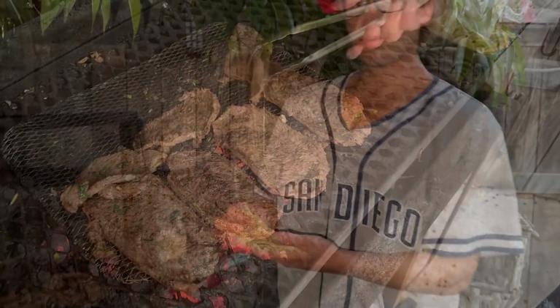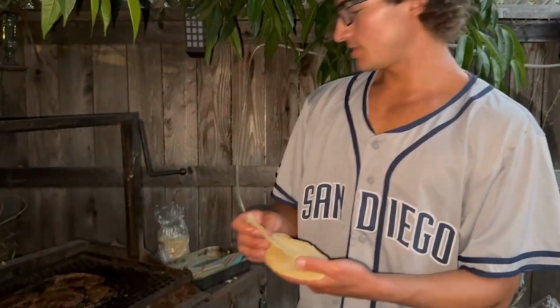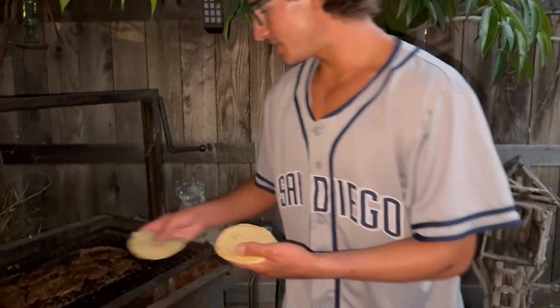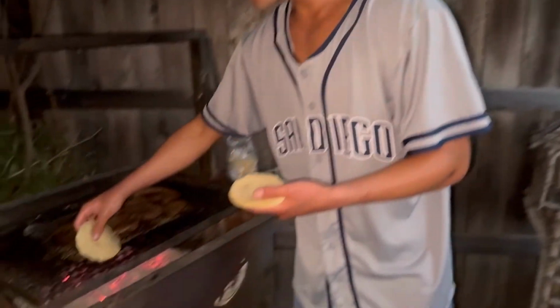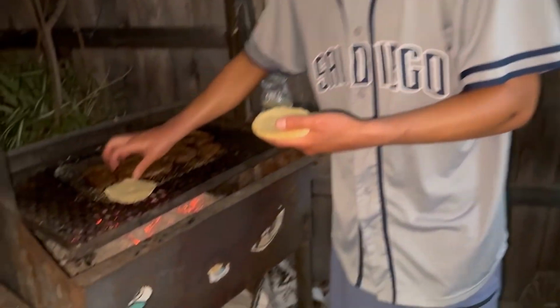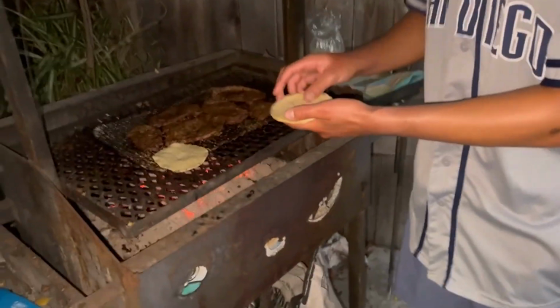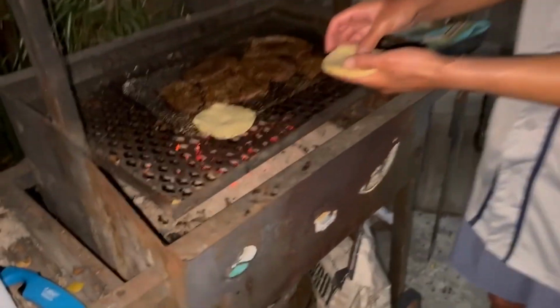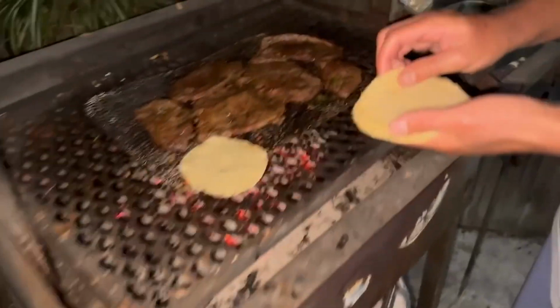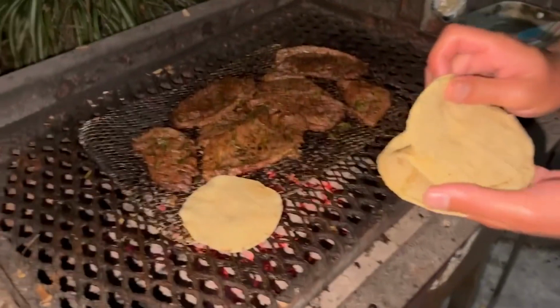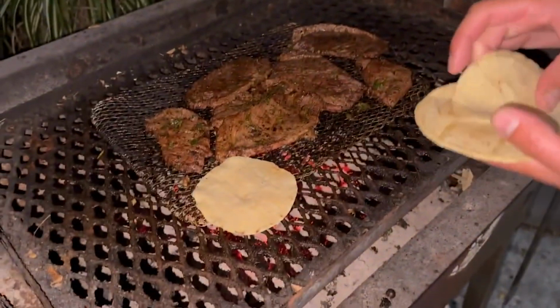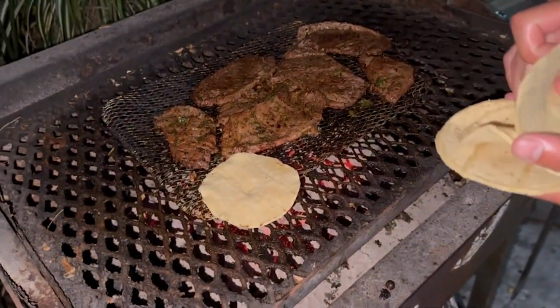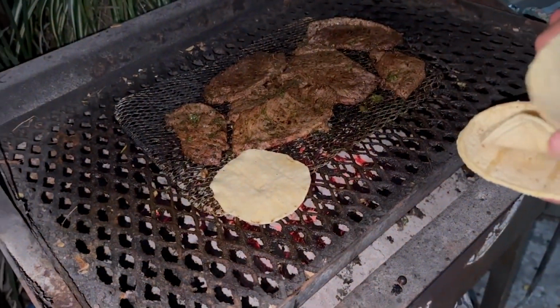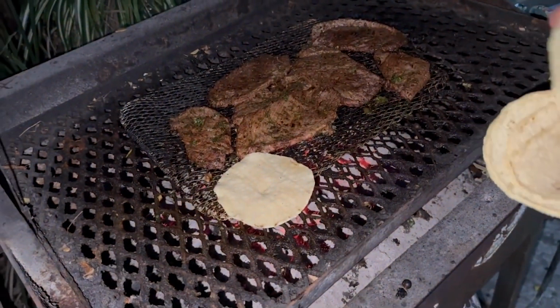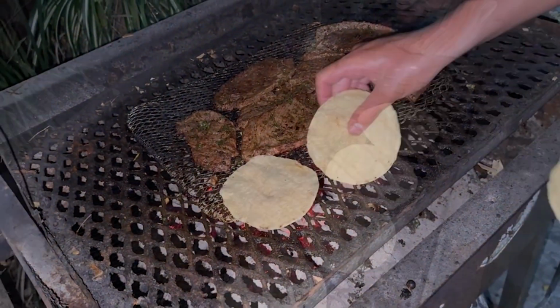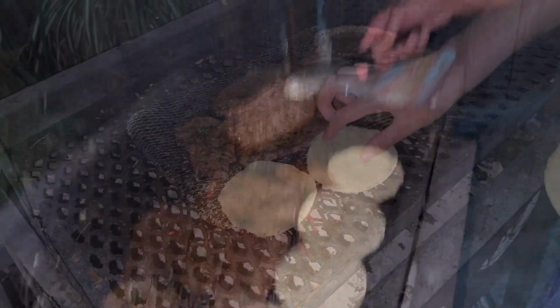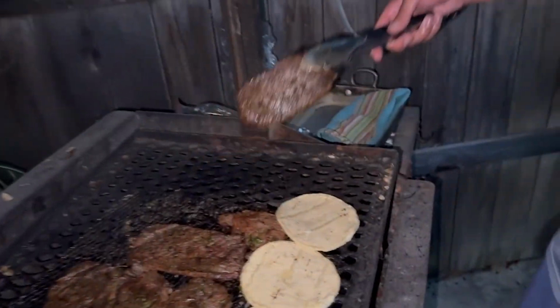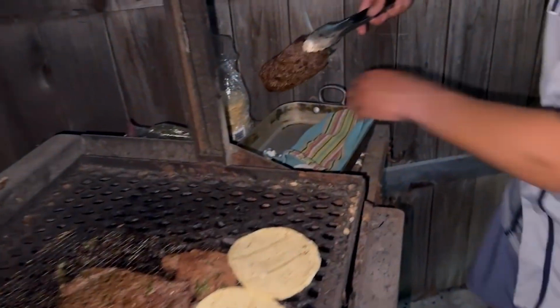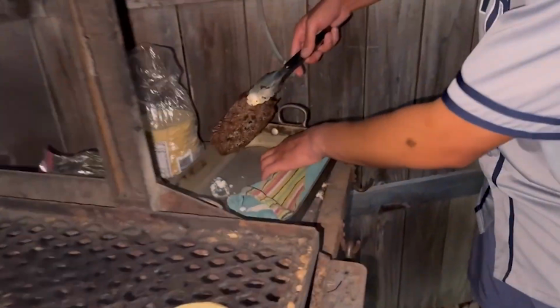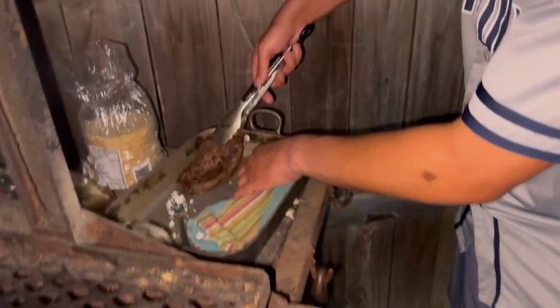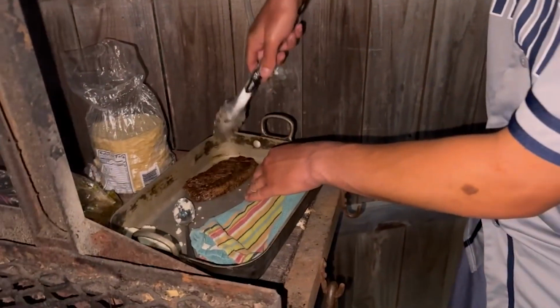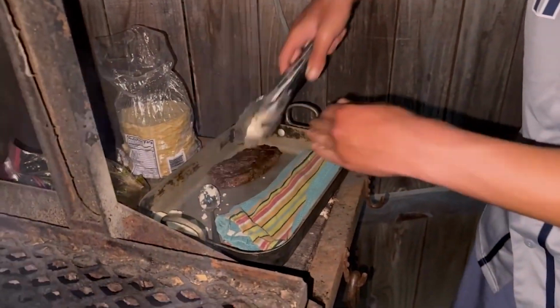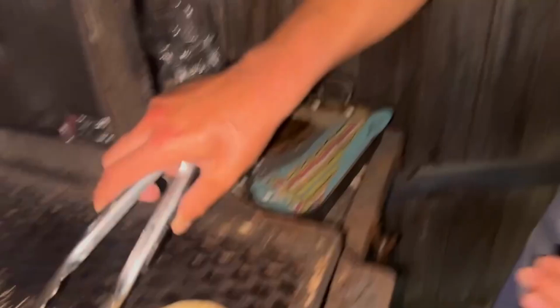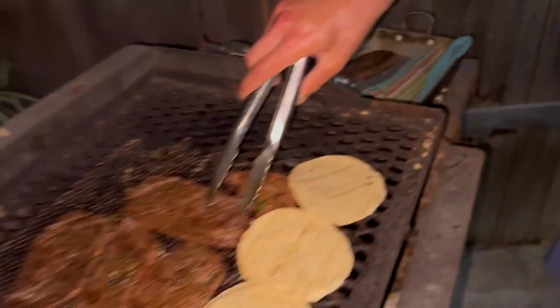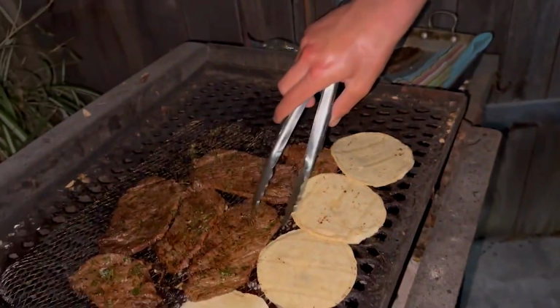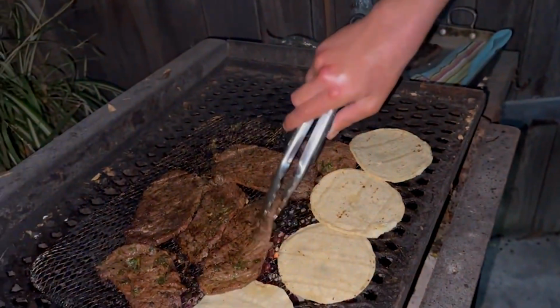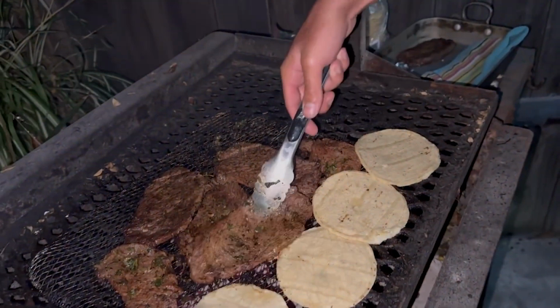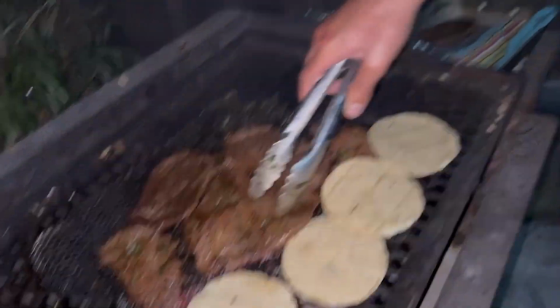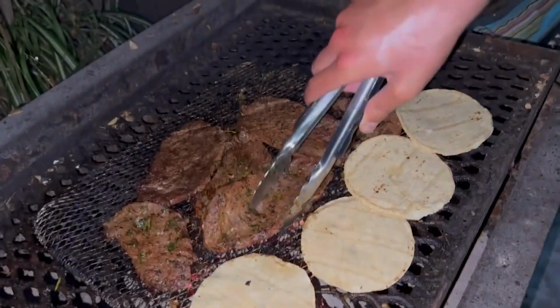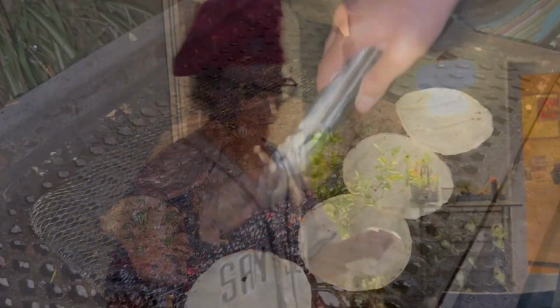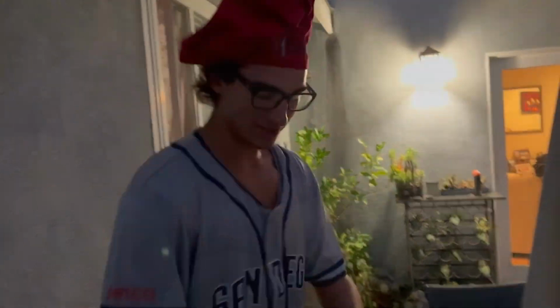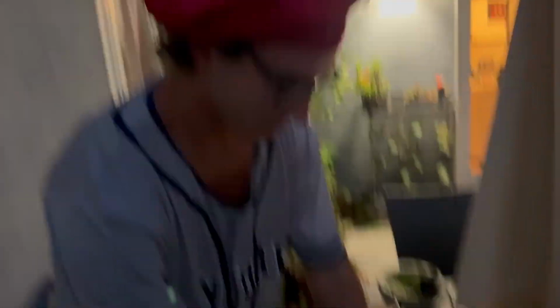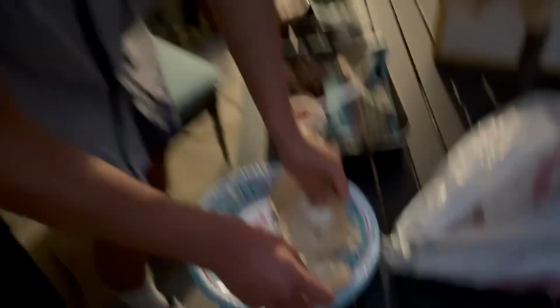You know how it is — you gotta have the meat rest before you cut it, especially beef. All right, so we're gonna build some plates.